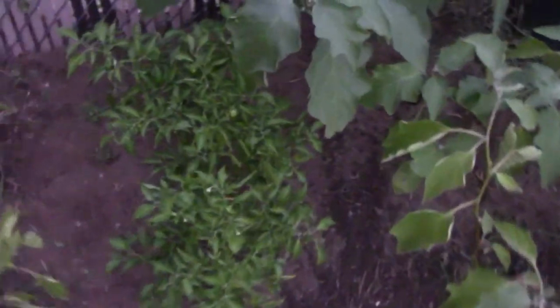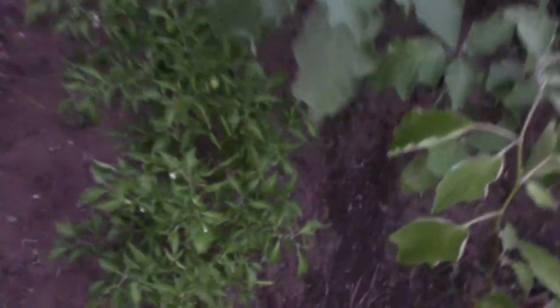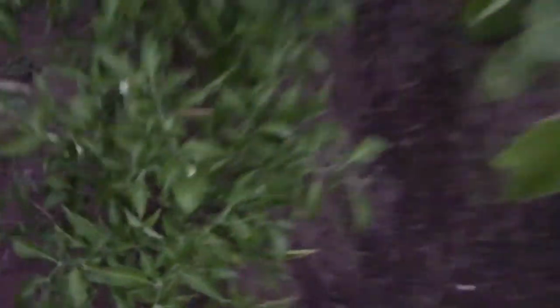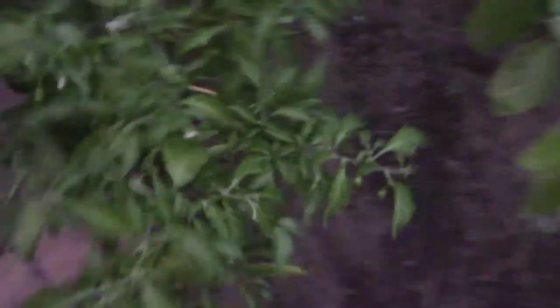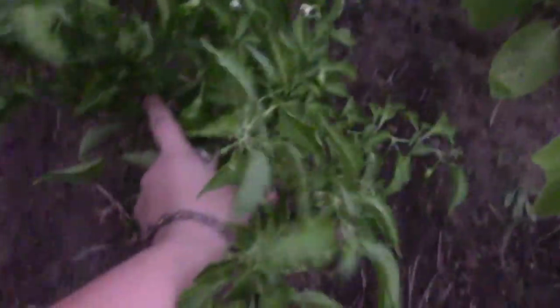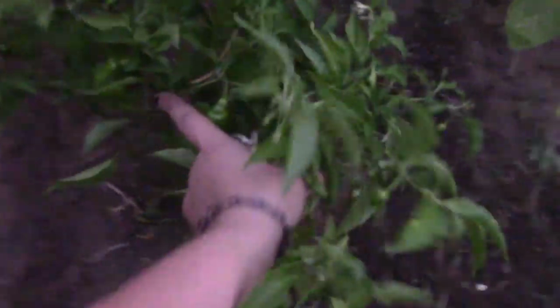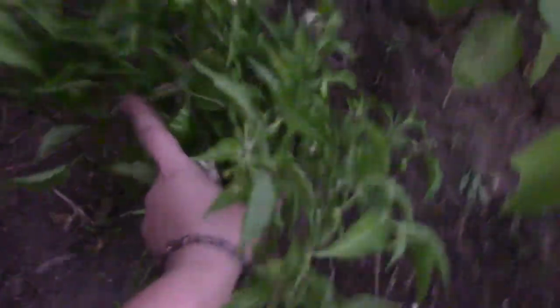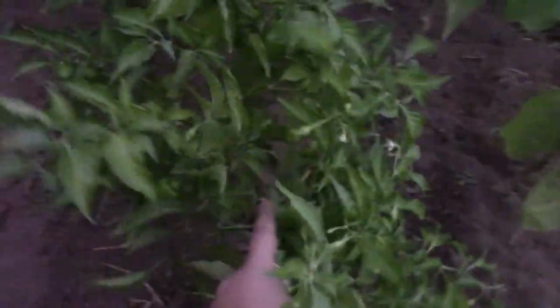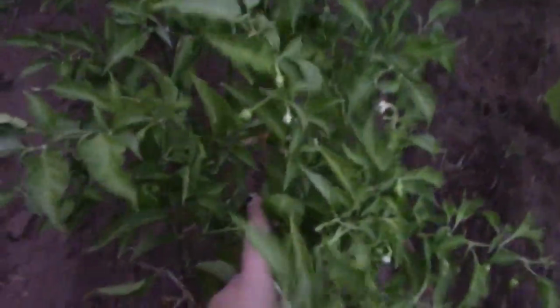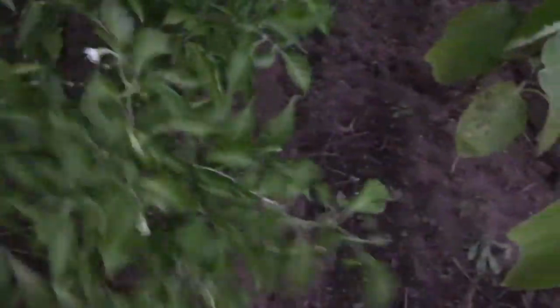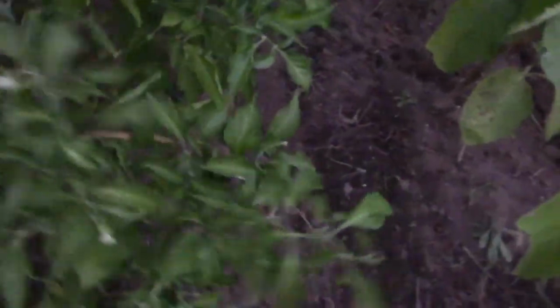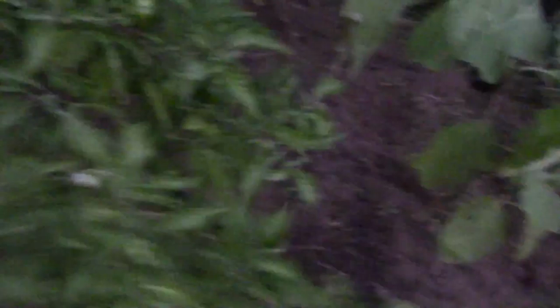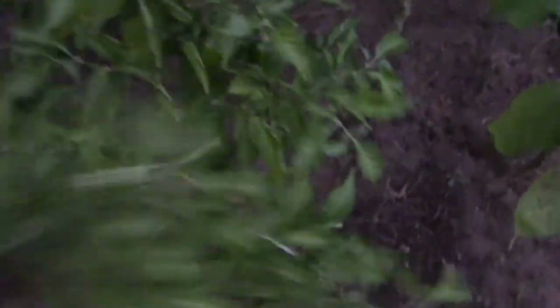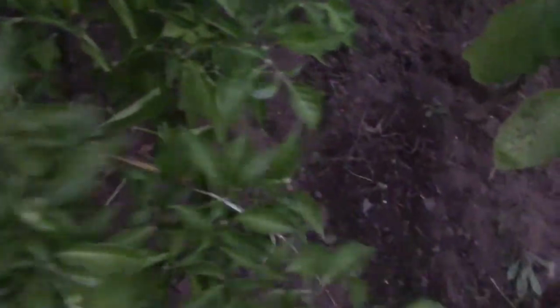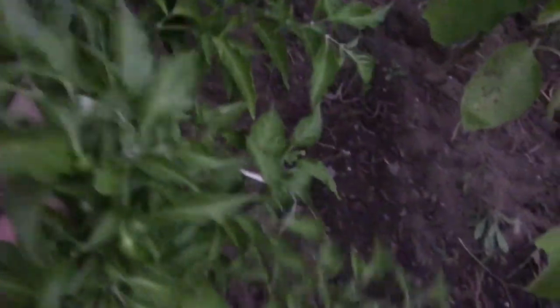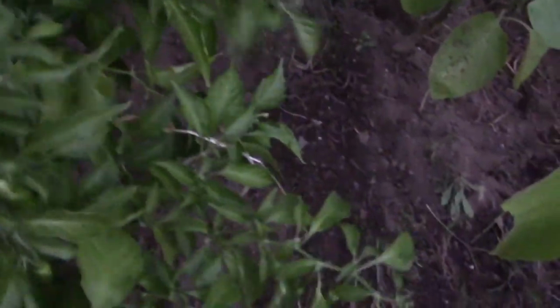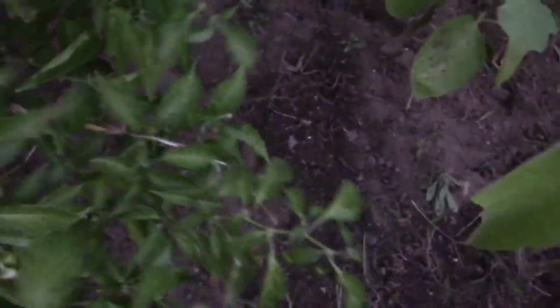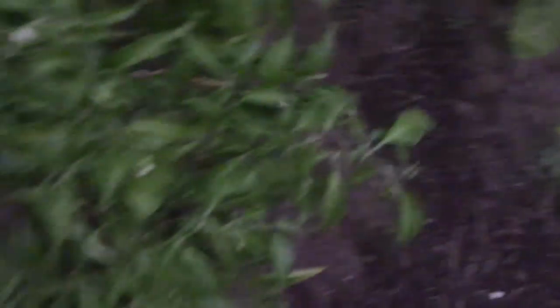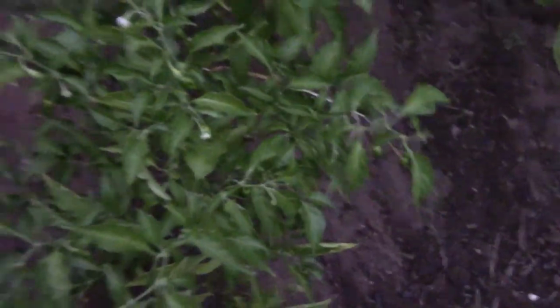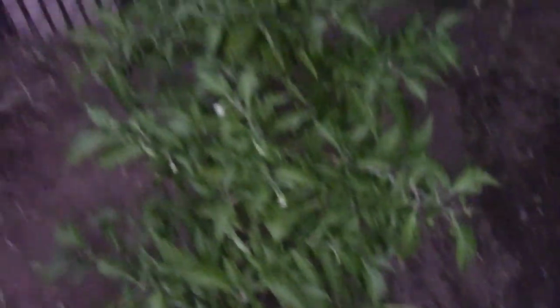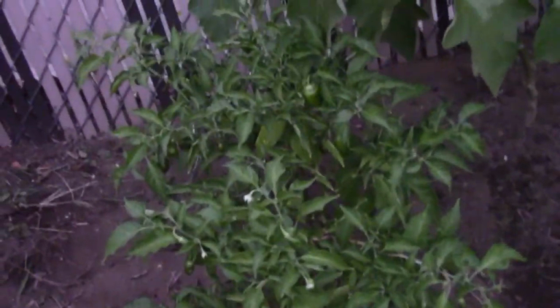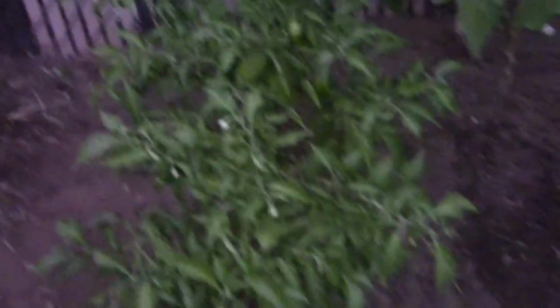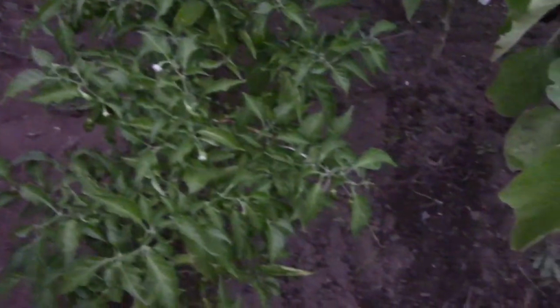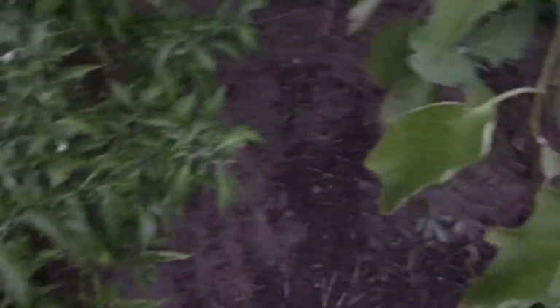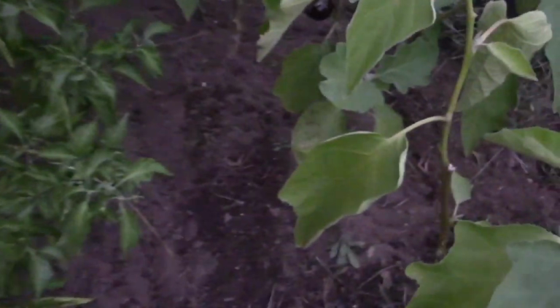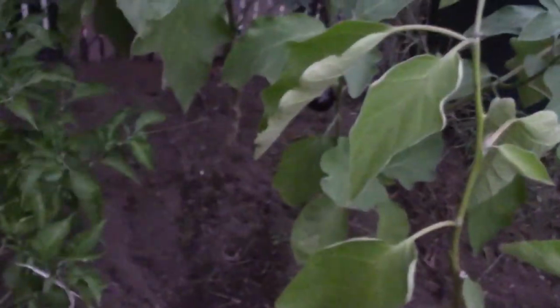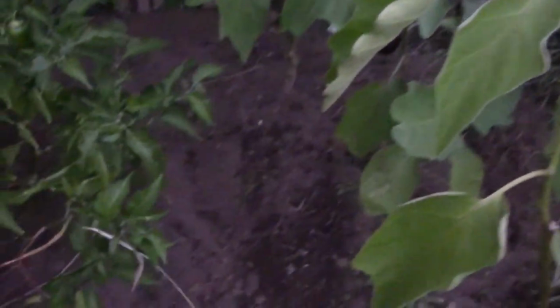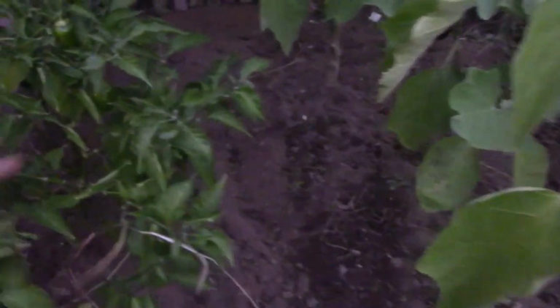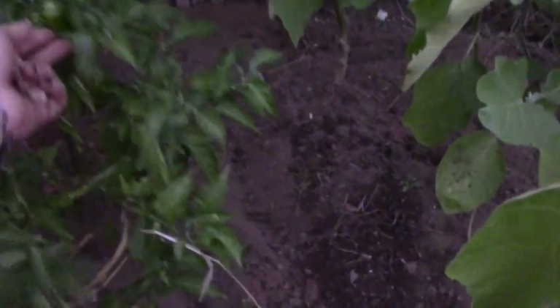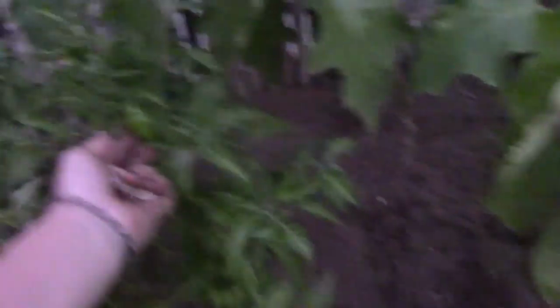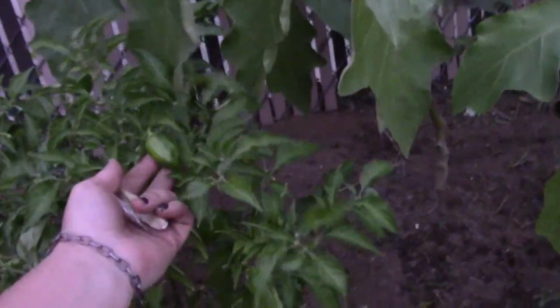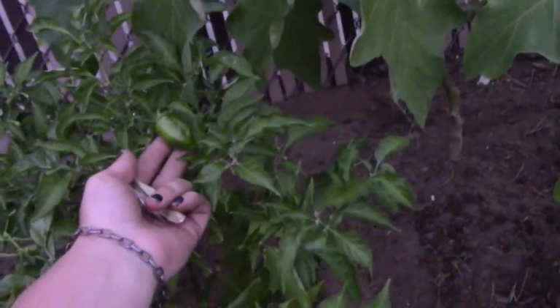These are my habaneros - I have one, two, three, four, five - I have five habaneros still, and they are producing peppers. Here's one.